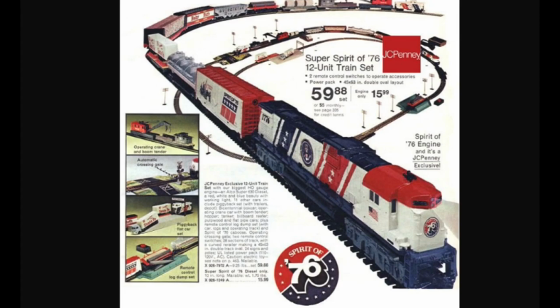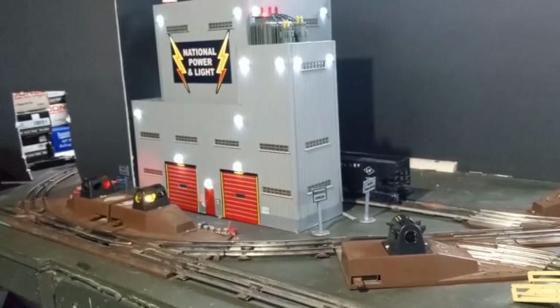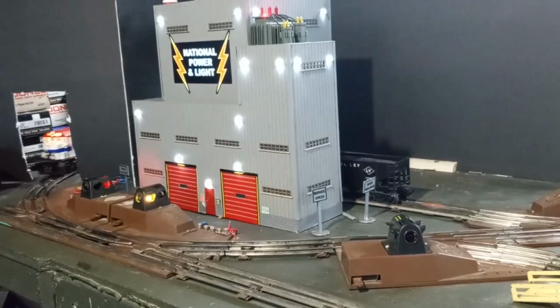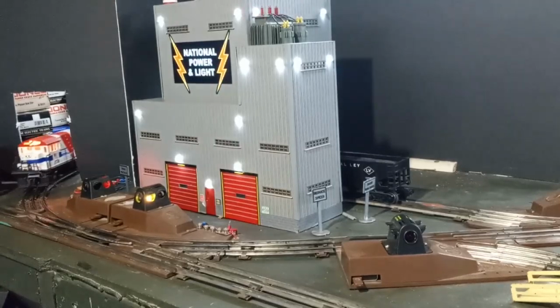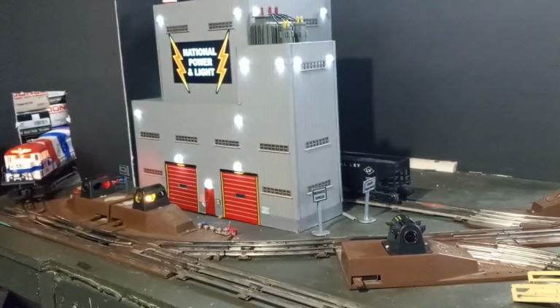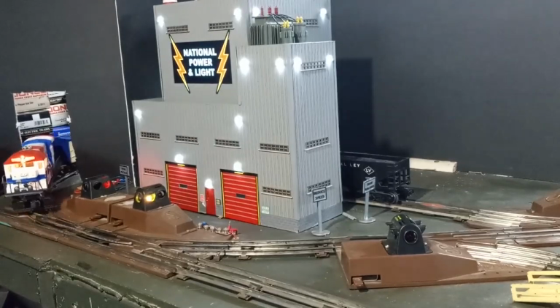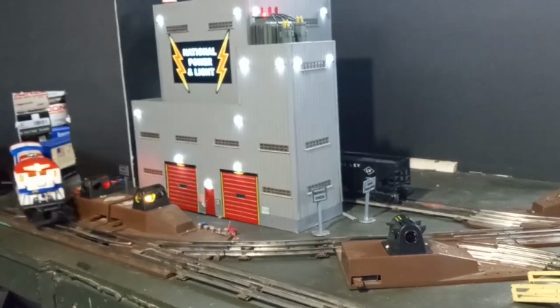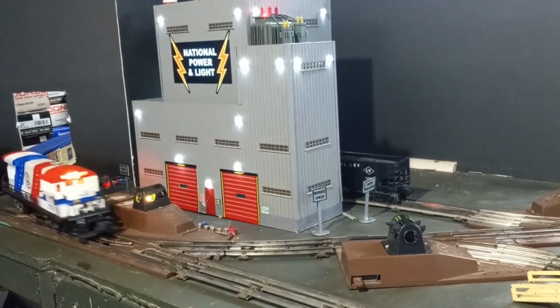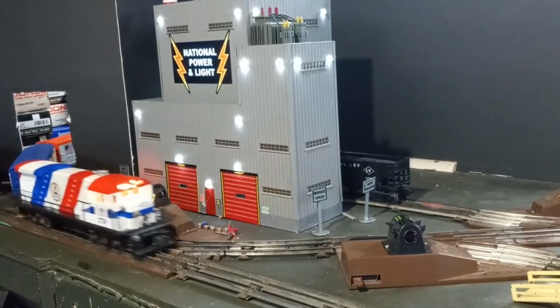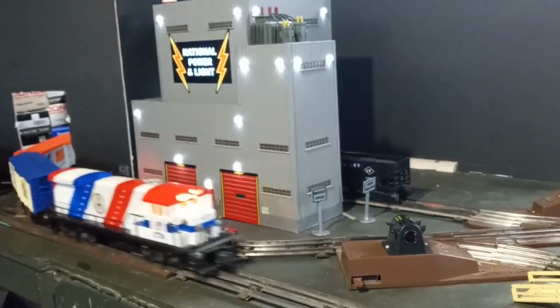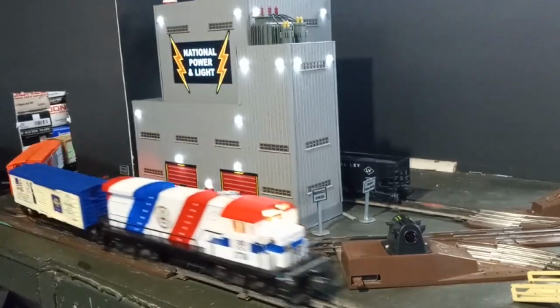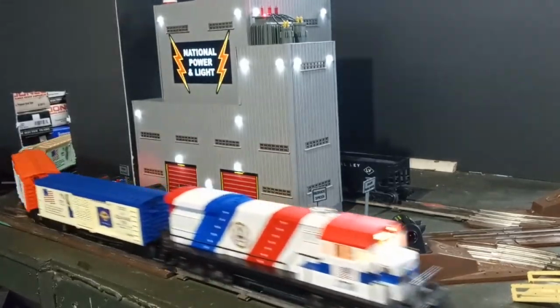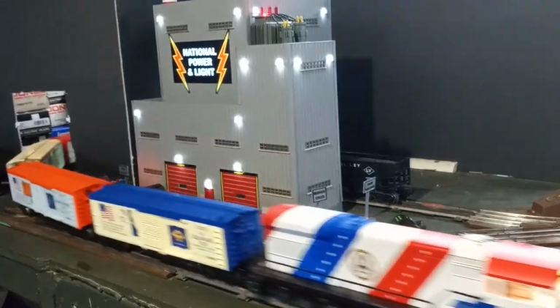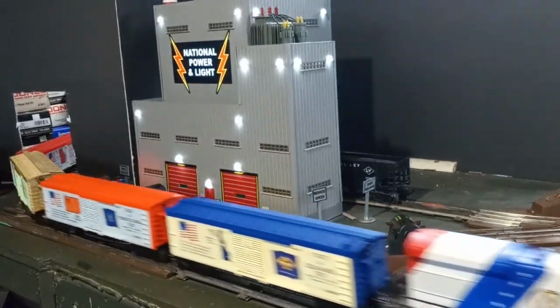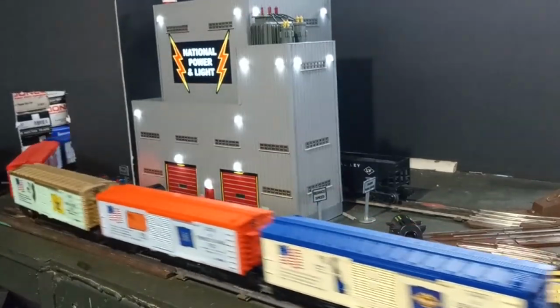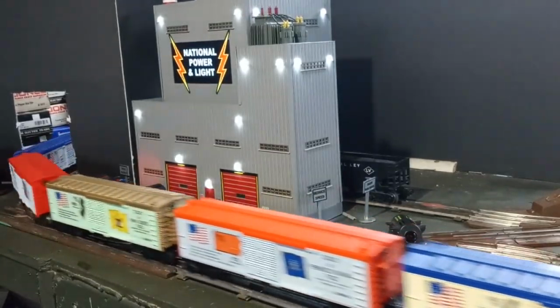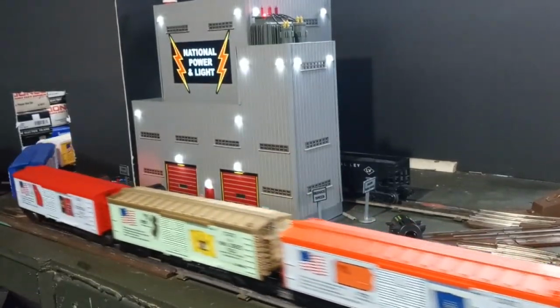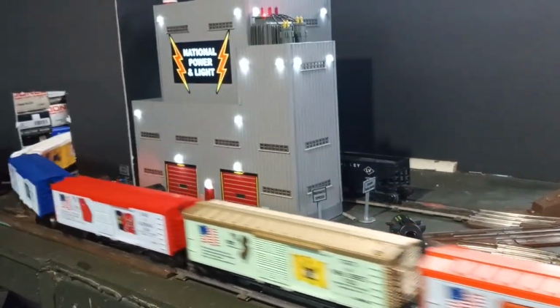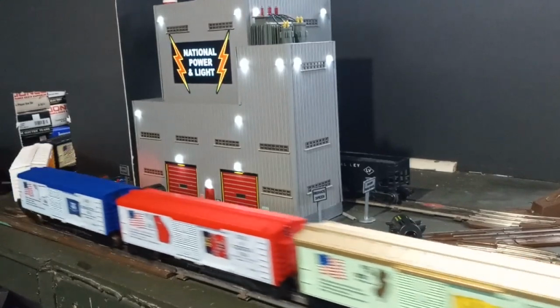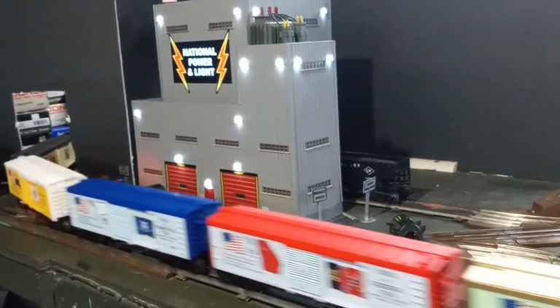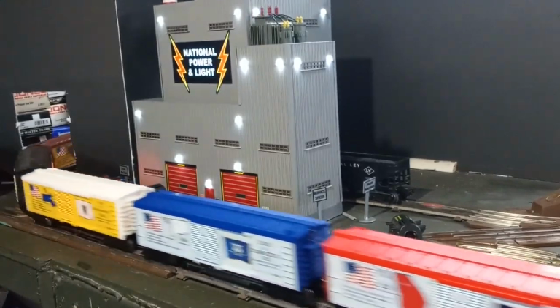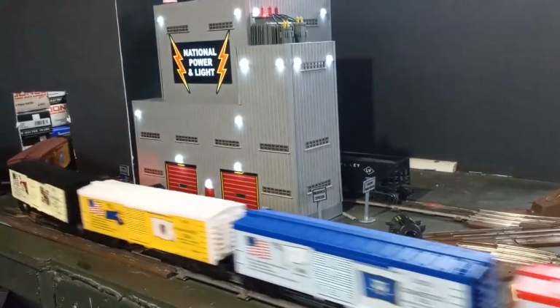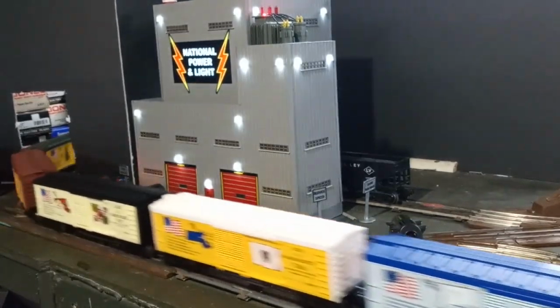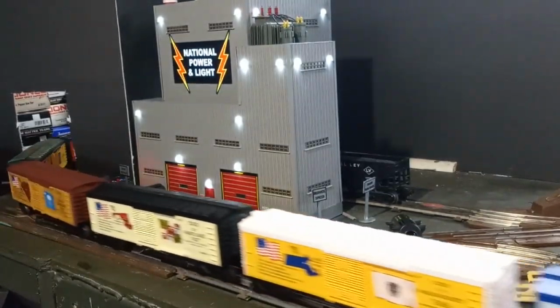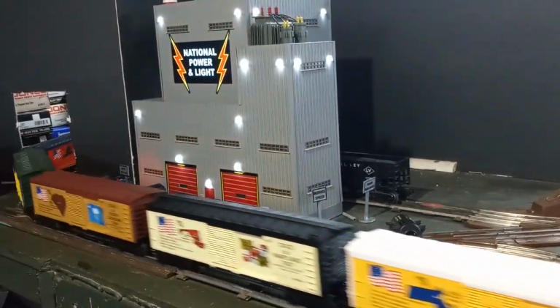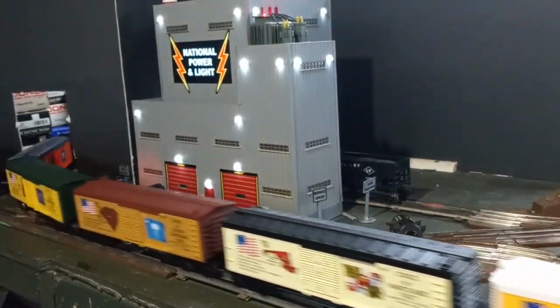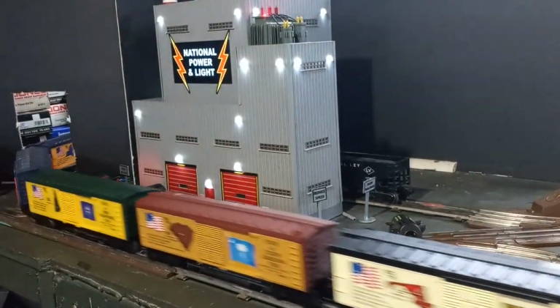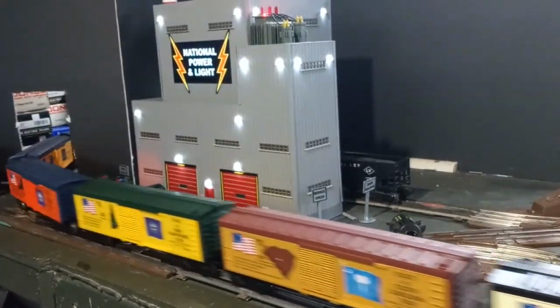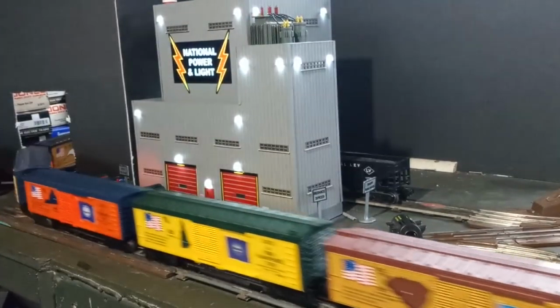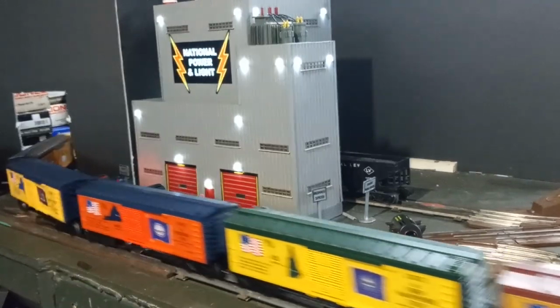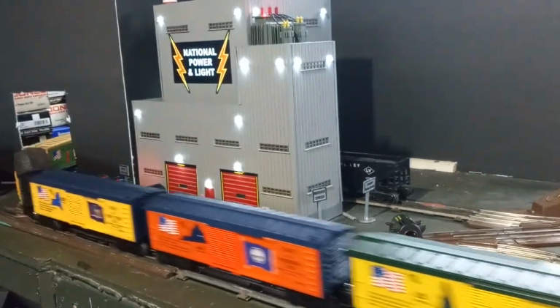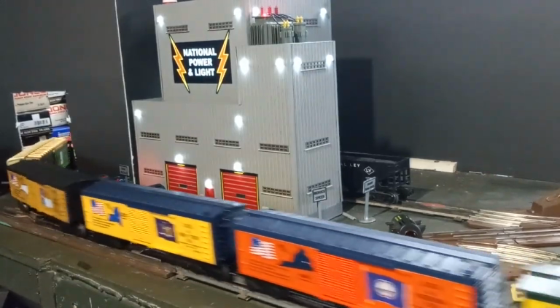Today, Lionel's Spirit of 76 set is one of the iconic Lionel products of the MPC era. Its sharp colors, history, and collectability make it highly desirable for collectors nearly 50 years after its production.